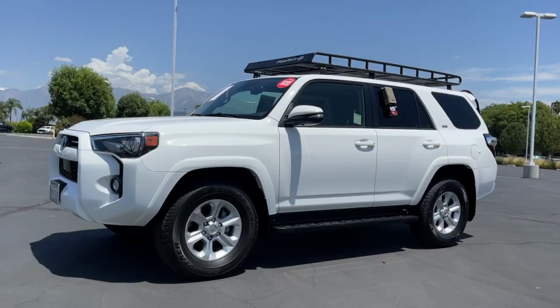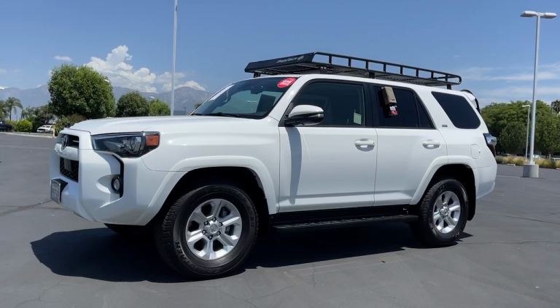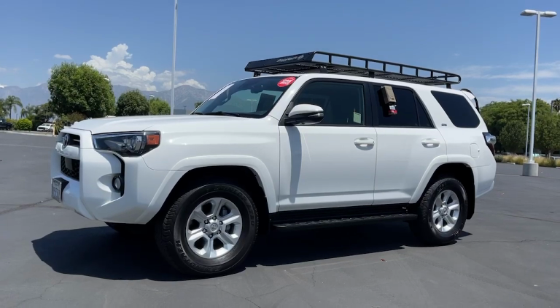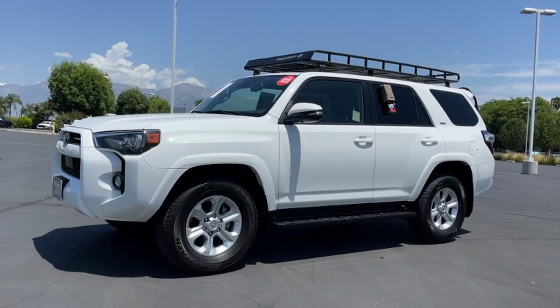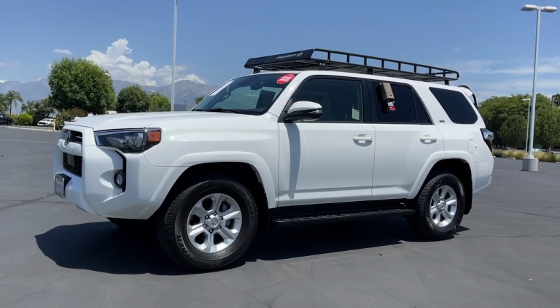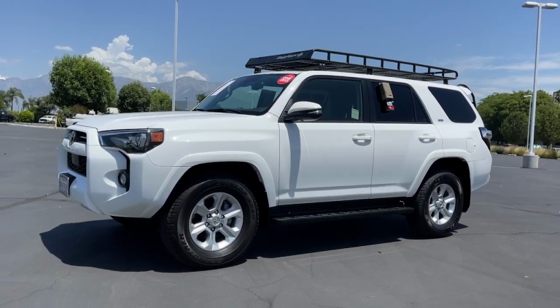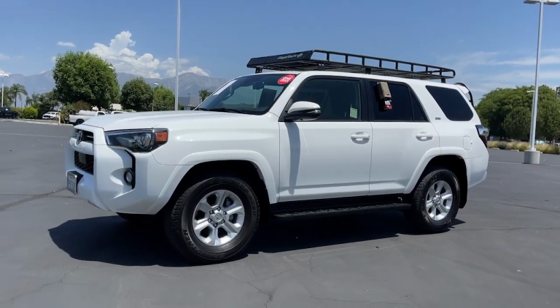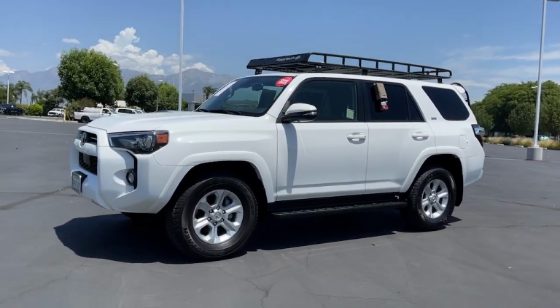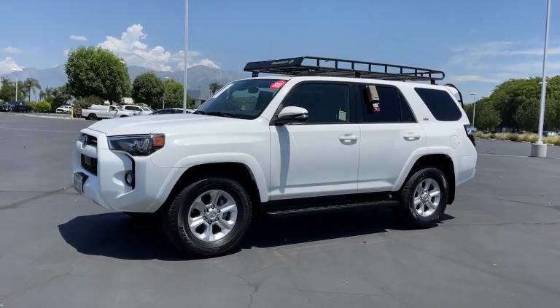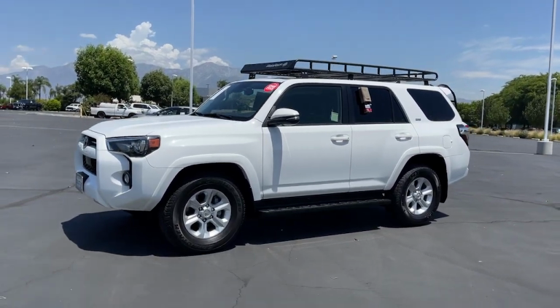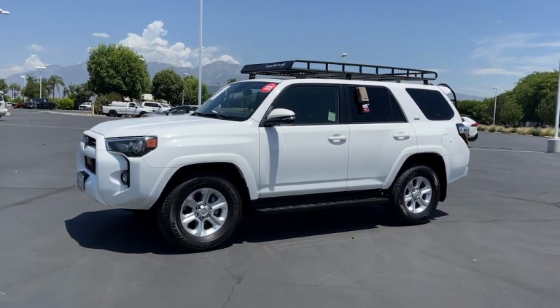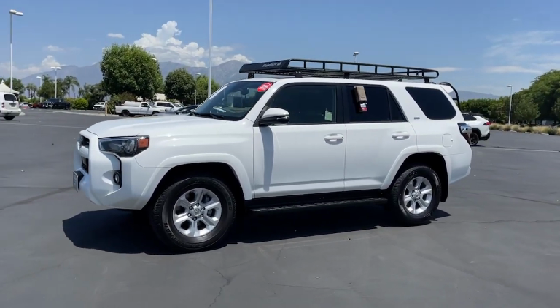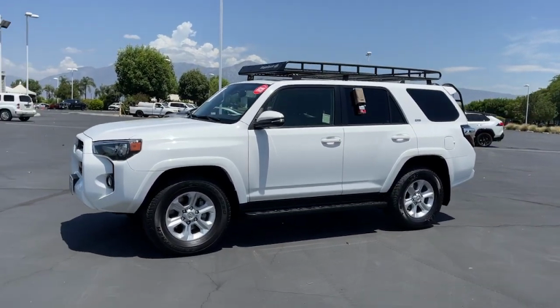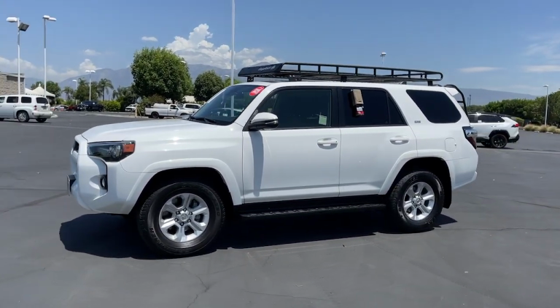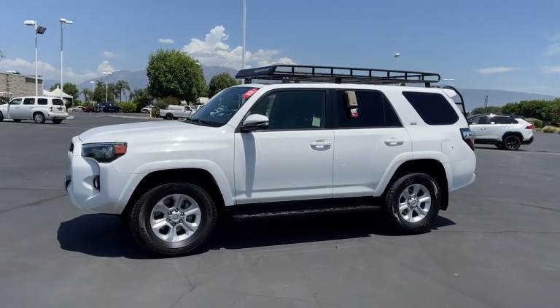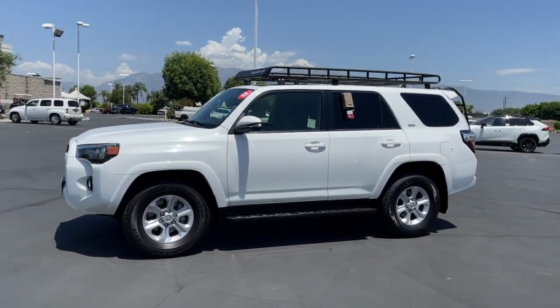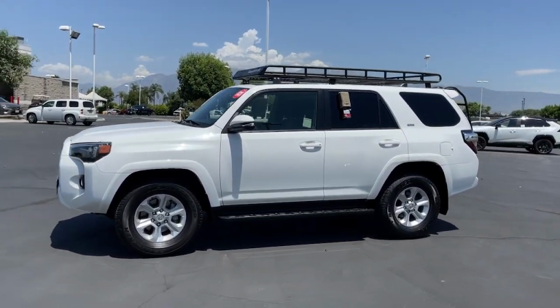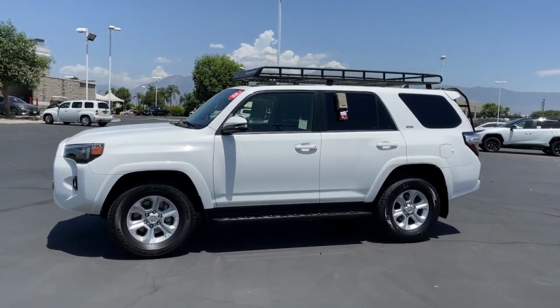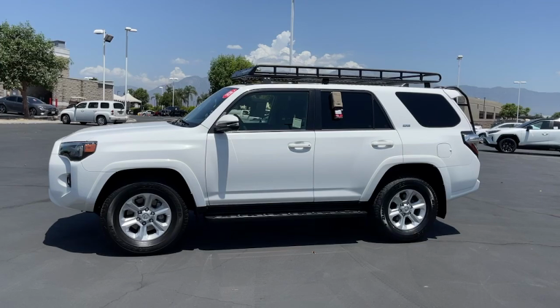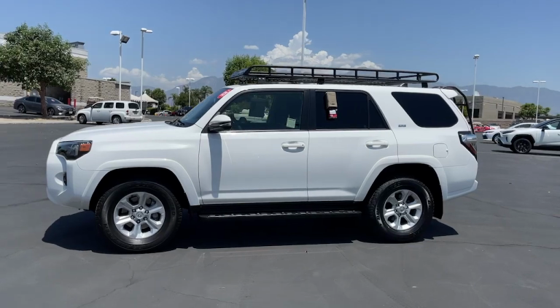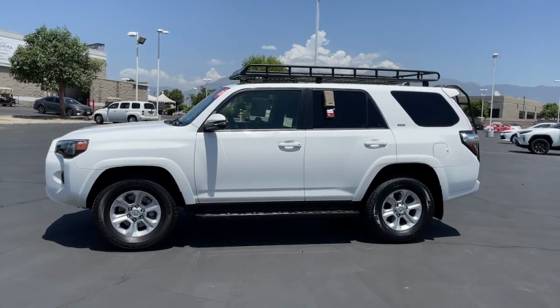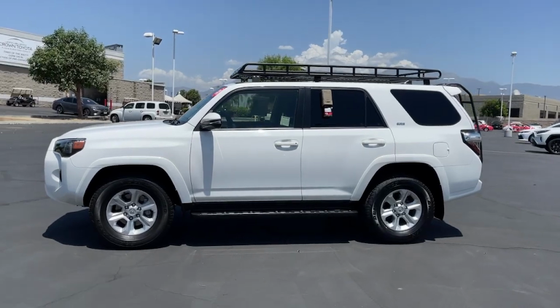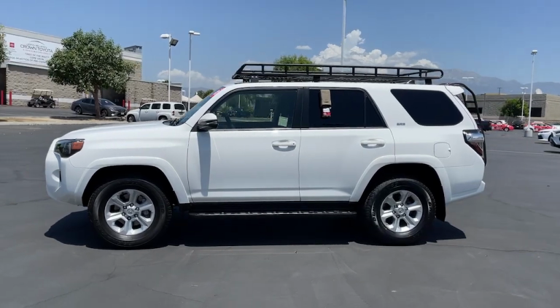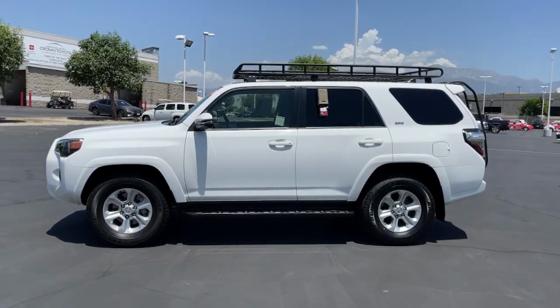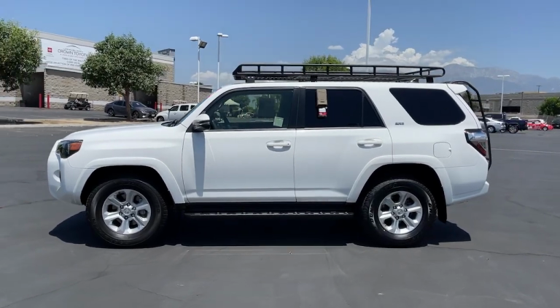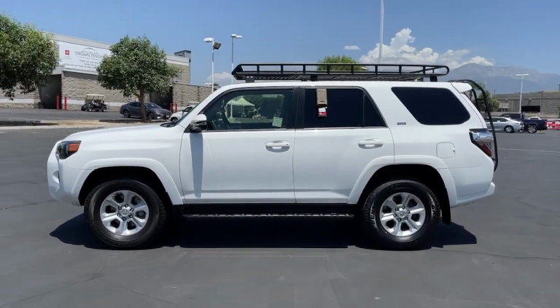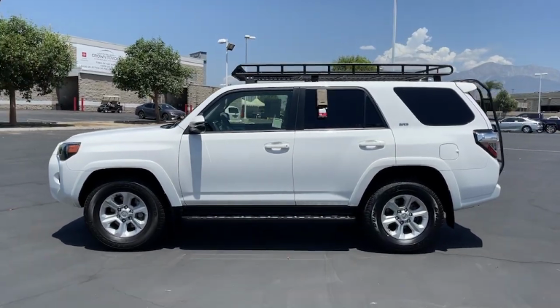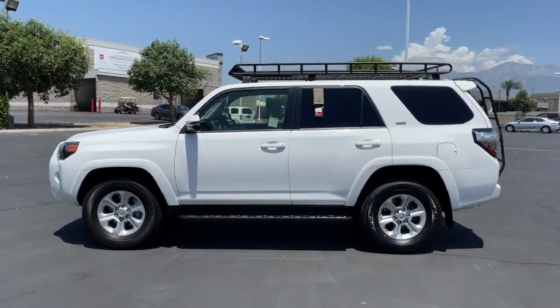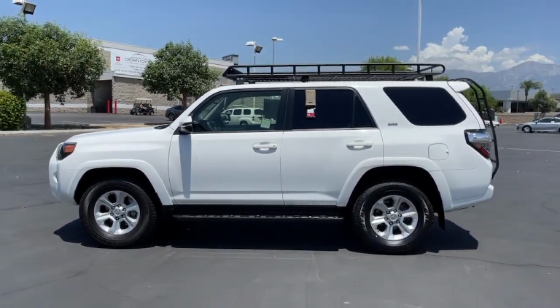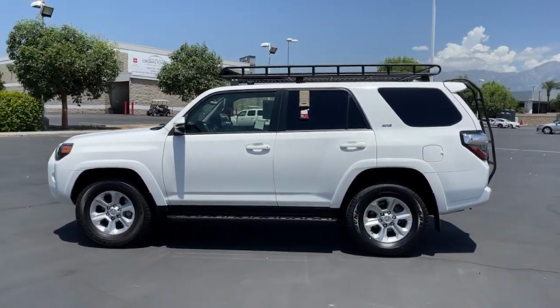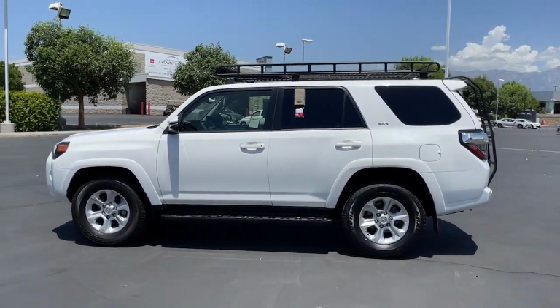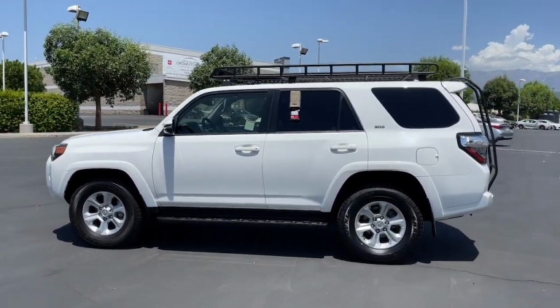Here is a wonderful 2020 Toyota 4Runner. This vehicle still has fewer than 20,000 miles on the clock, so it won't last long.